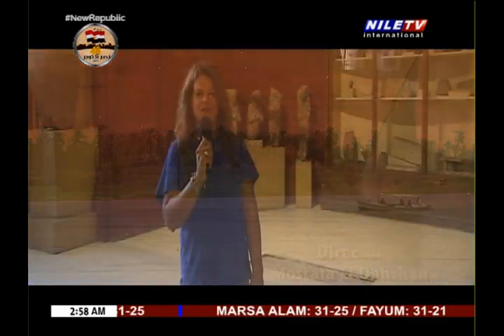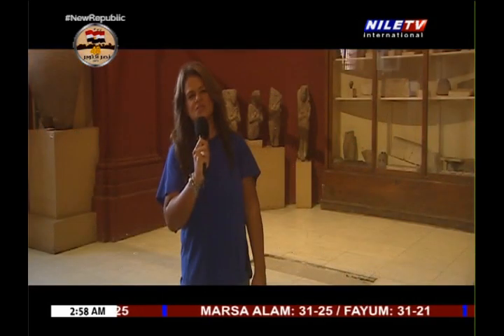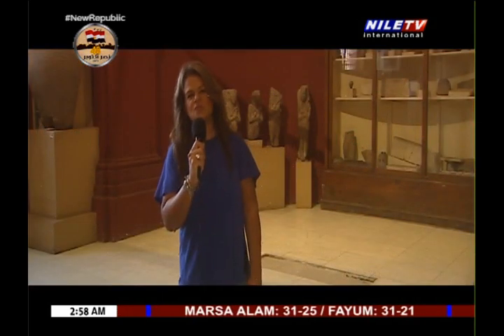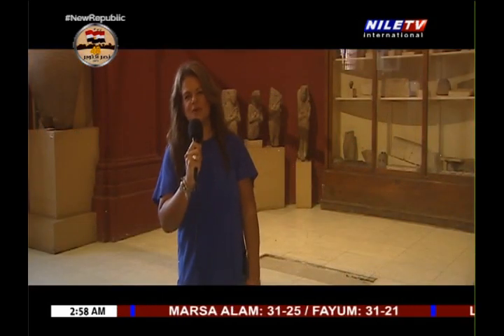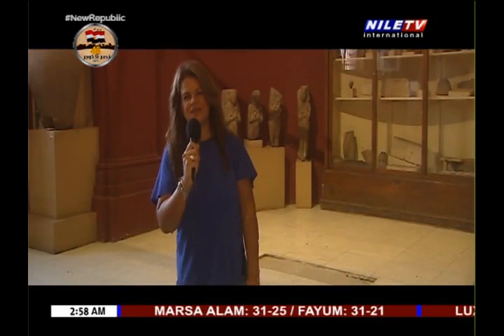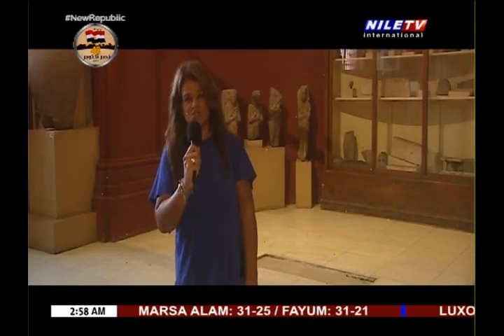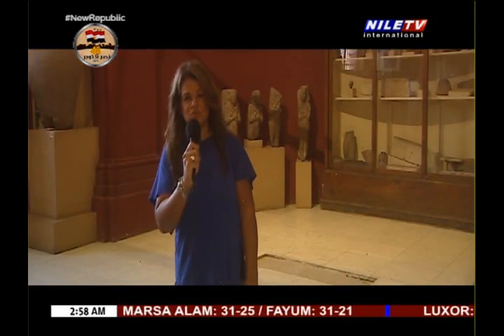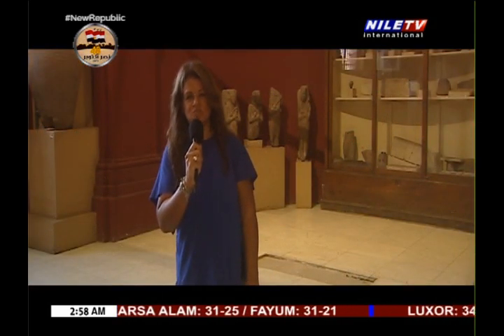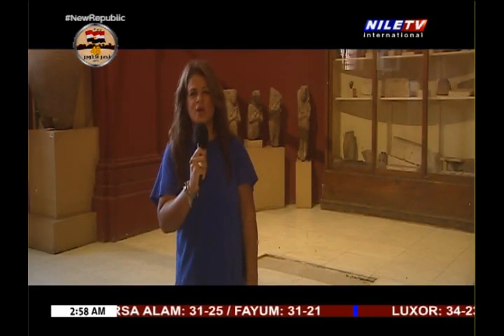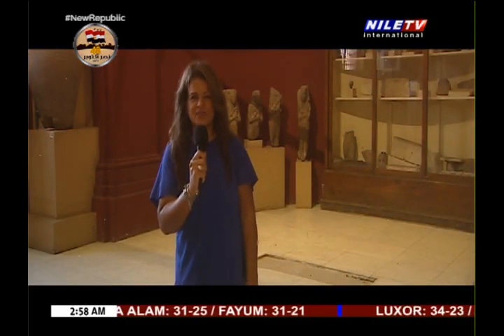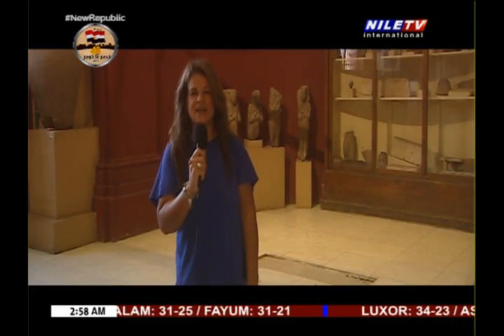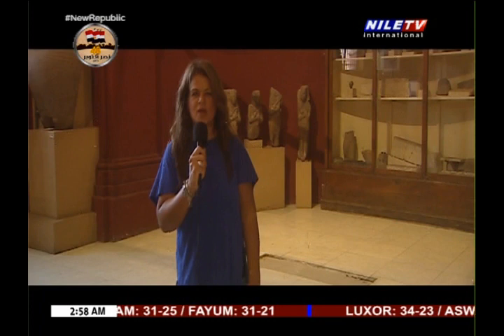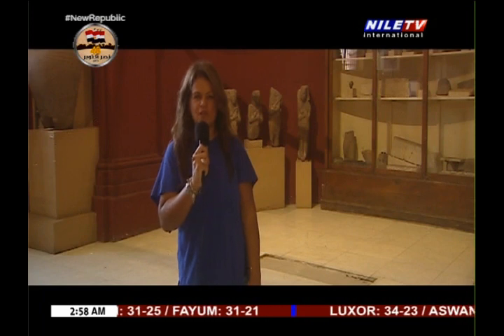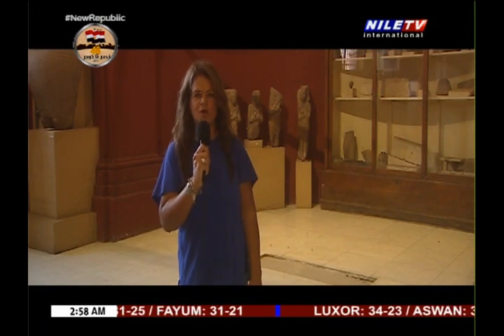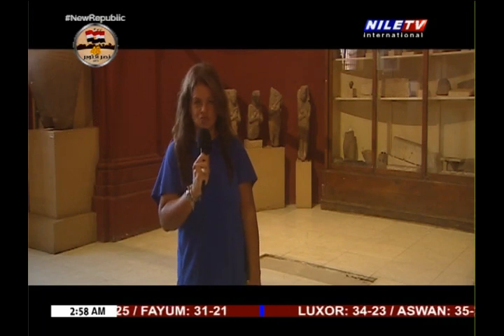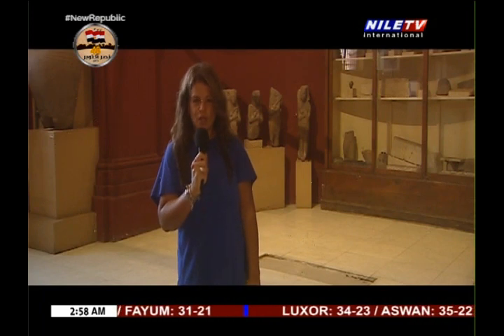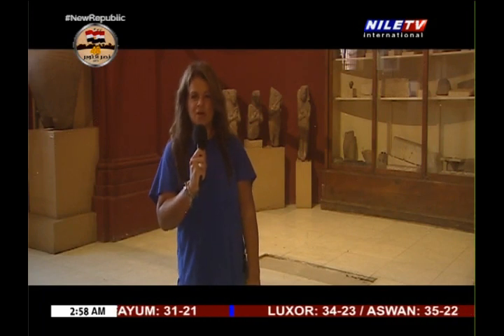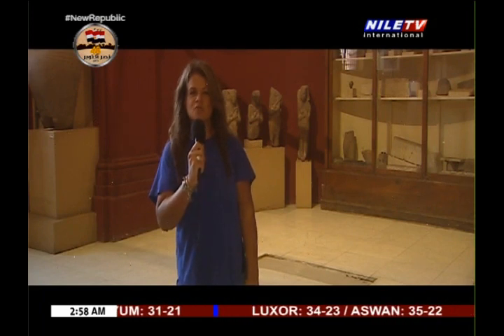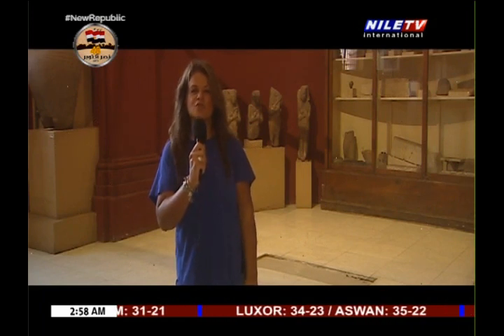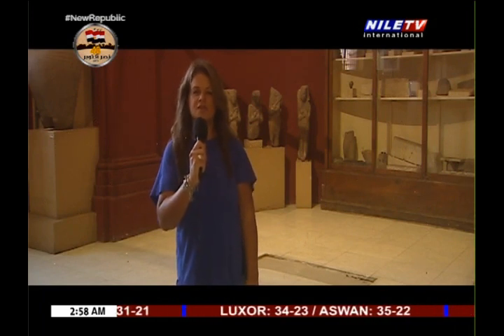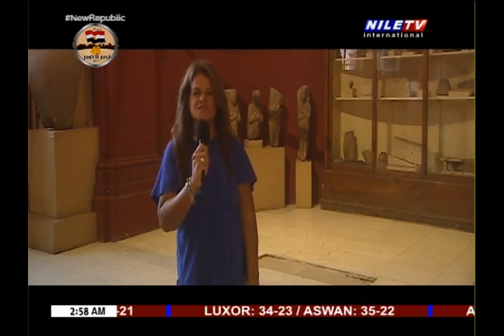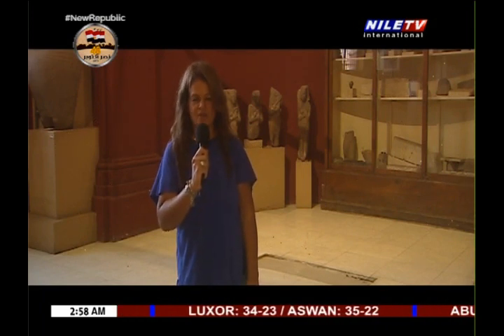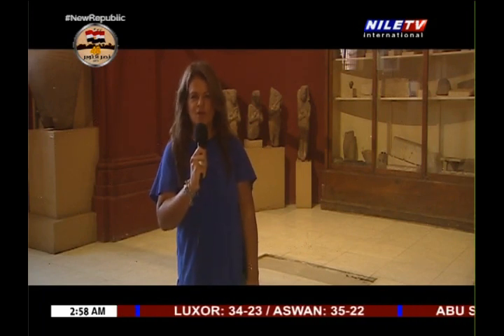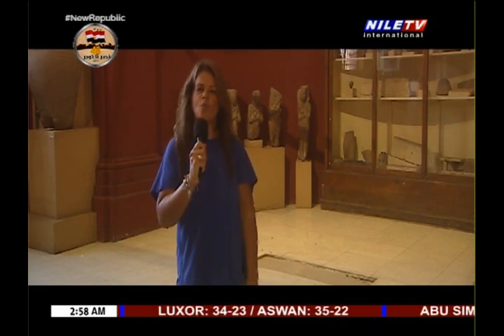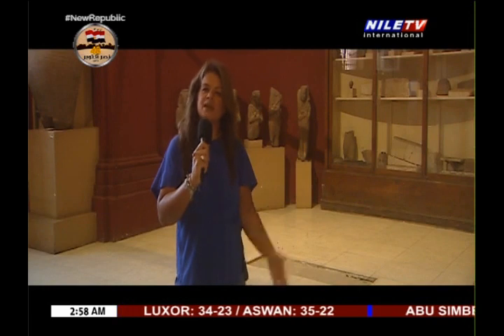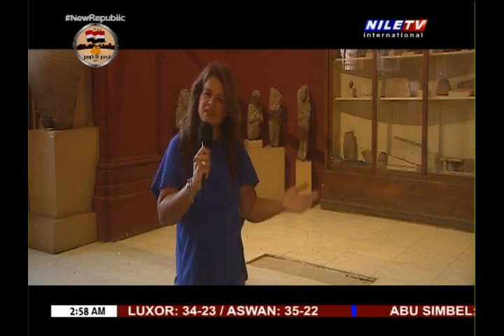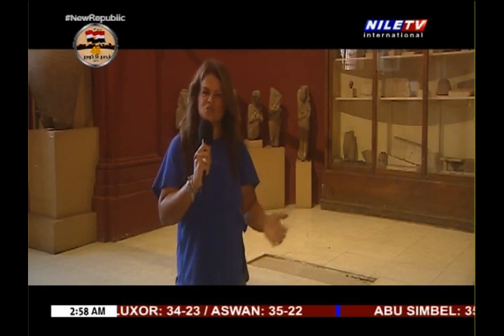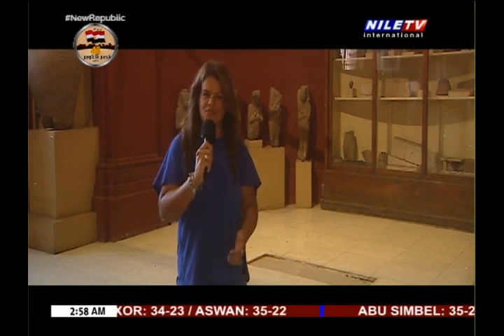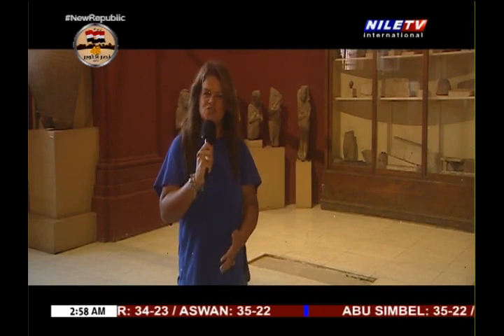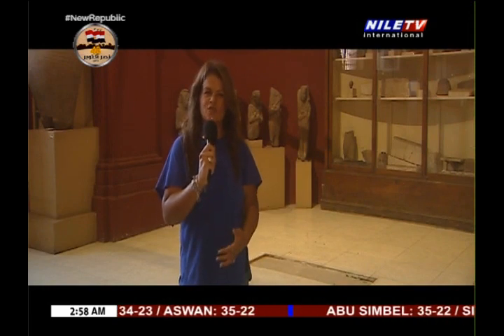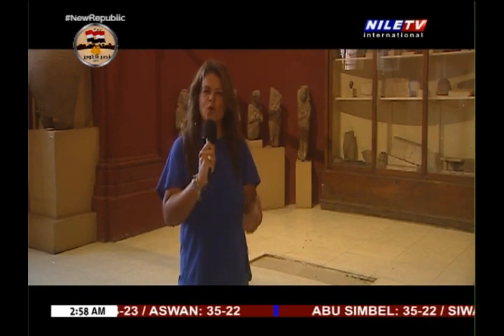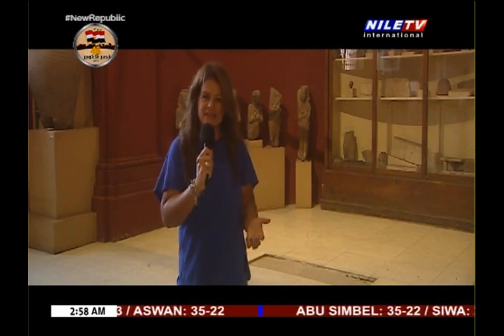To continue moving around here in the Egyptian Museum, one can feel as if we are moving throughout history, because we are moving on from one dynasty to the other, from one age to the other, starting from the Old Kingdom.